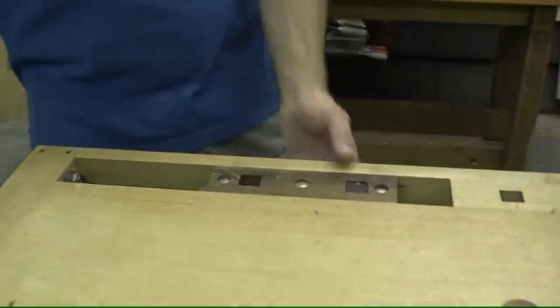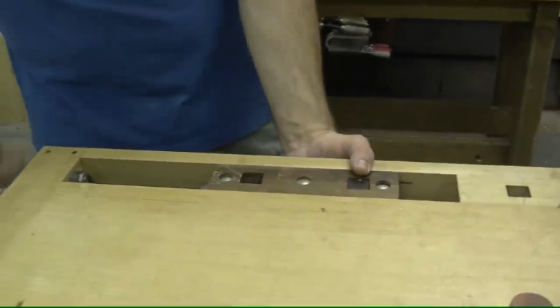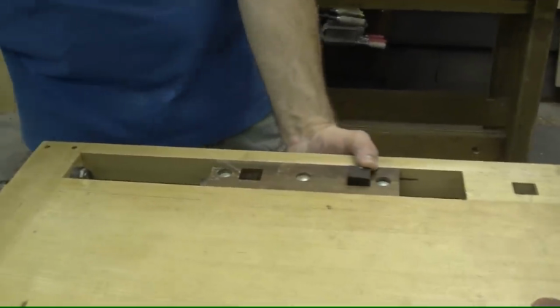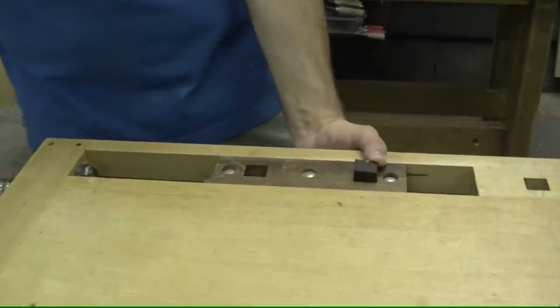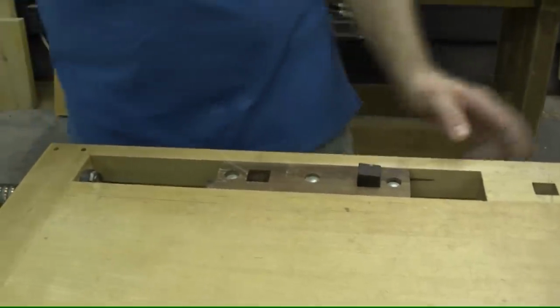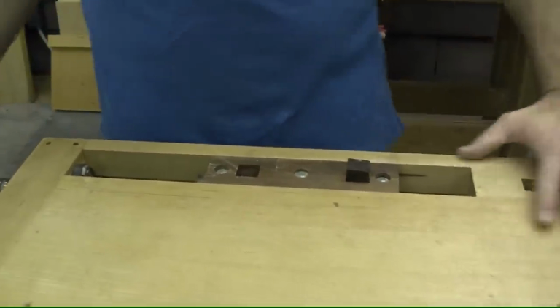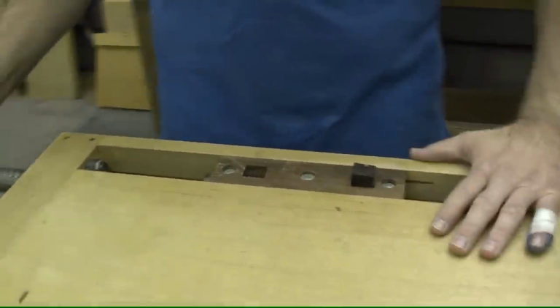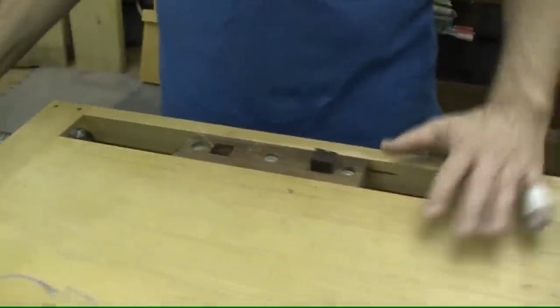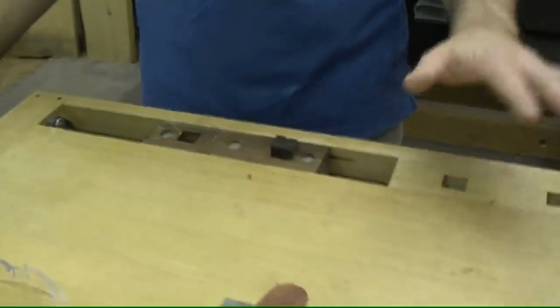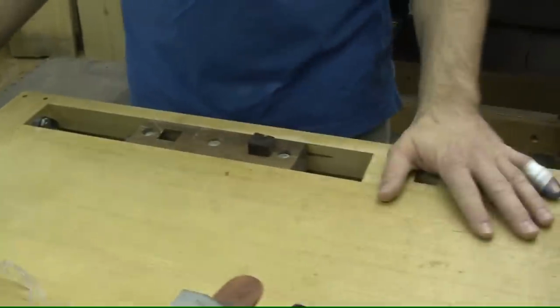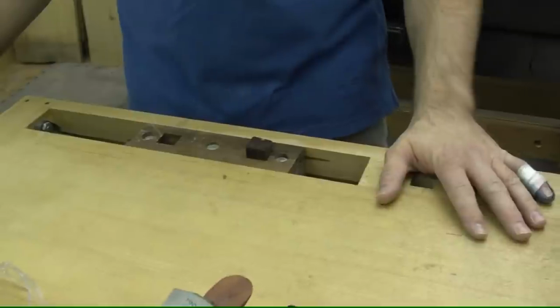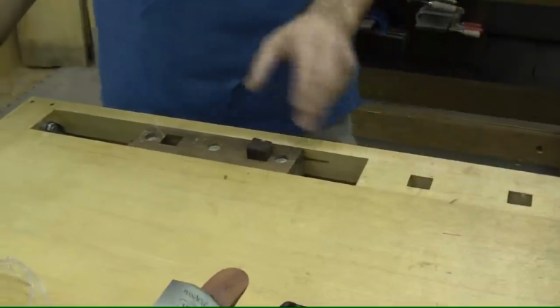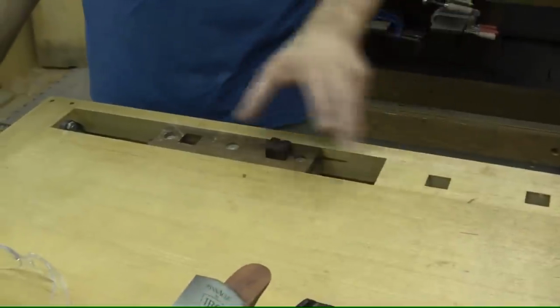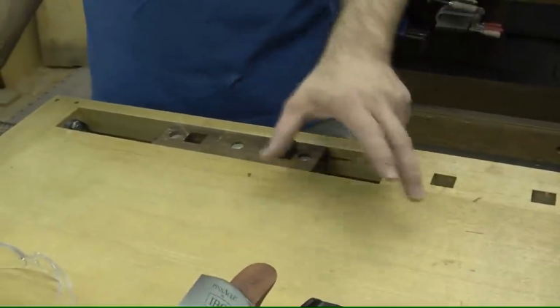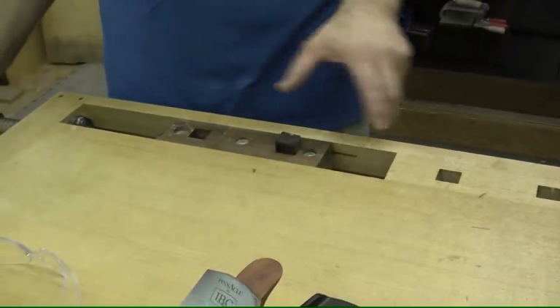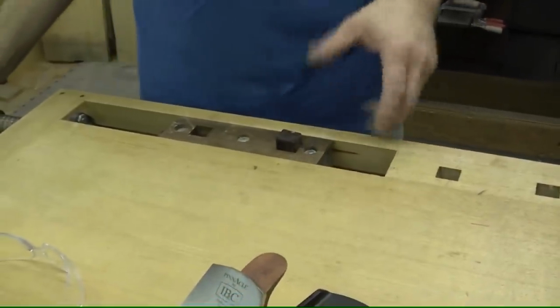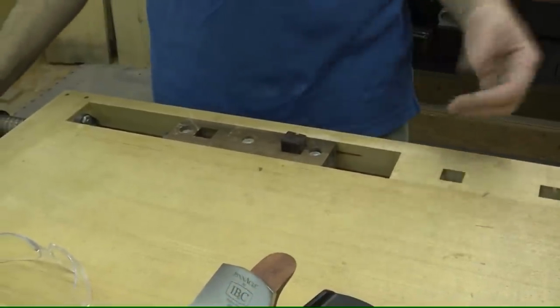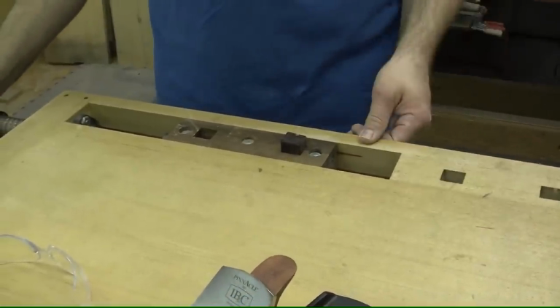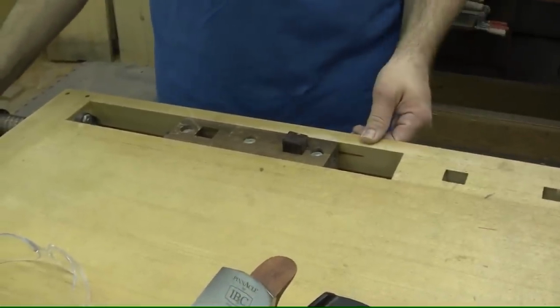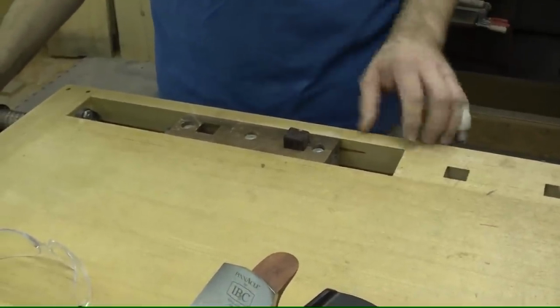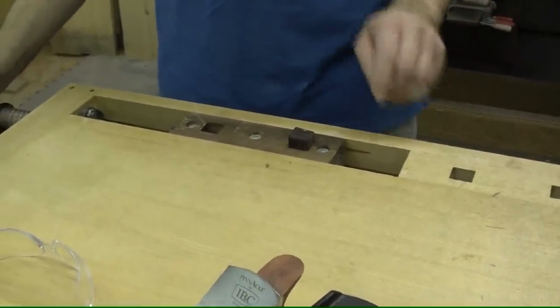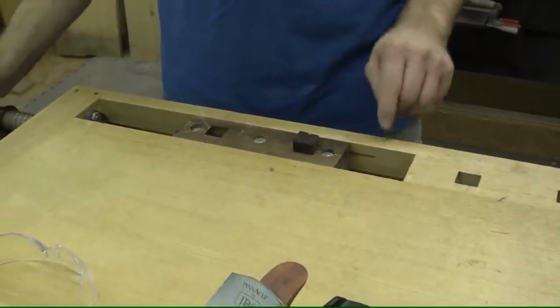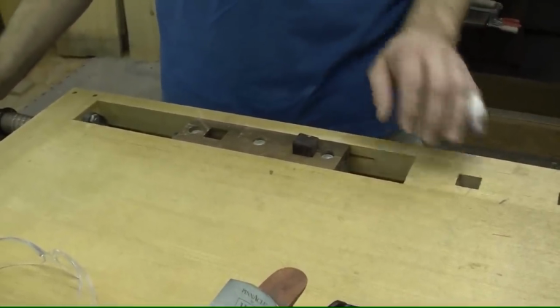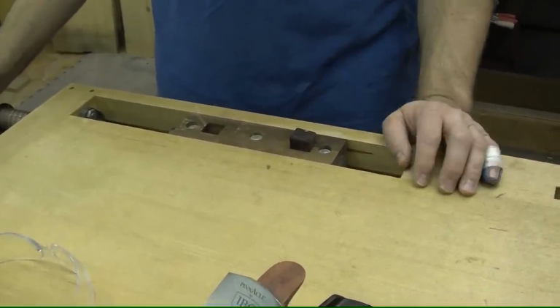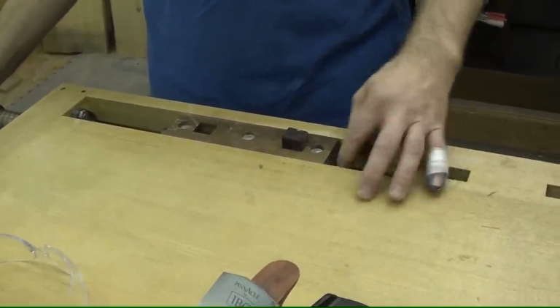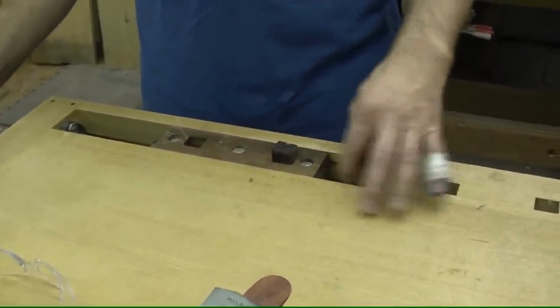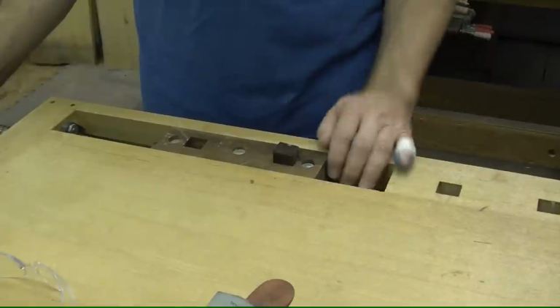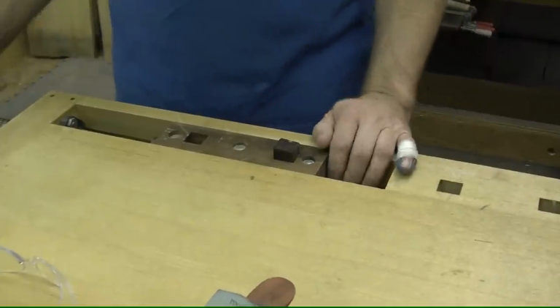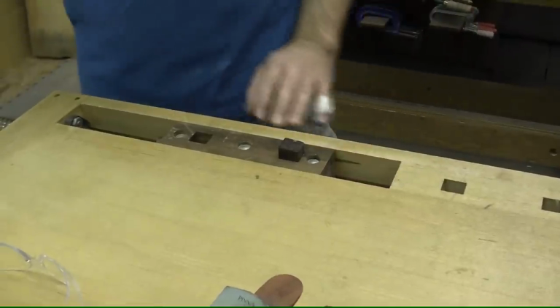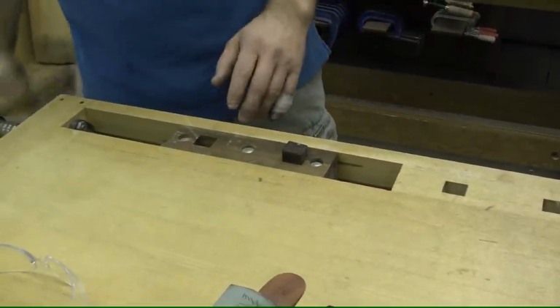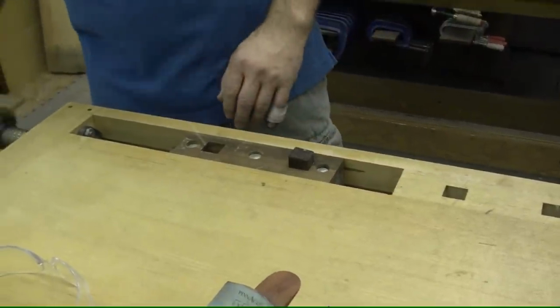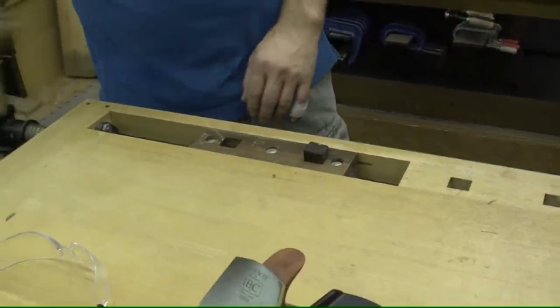What I like about it so much is that it supports the work all the way around. So when your board is sitting there, instead of hanging over a big opening like it does on a traditional tail vise, it's at least got the support out here, with a fairly small hole in the middle. Nothing terrible to worry about.